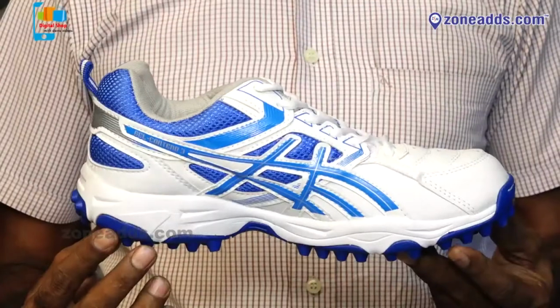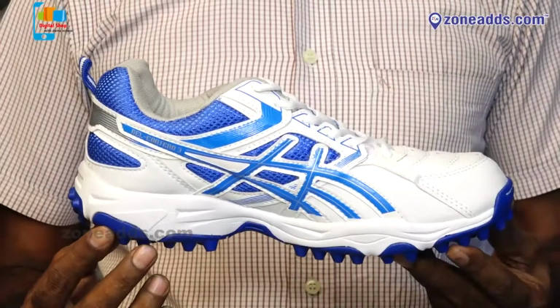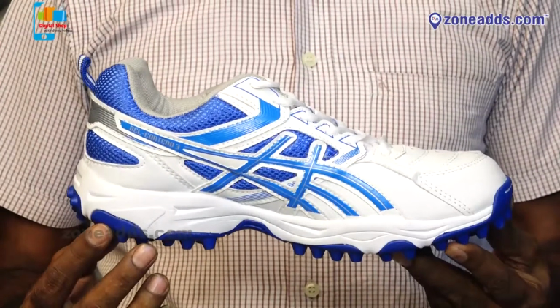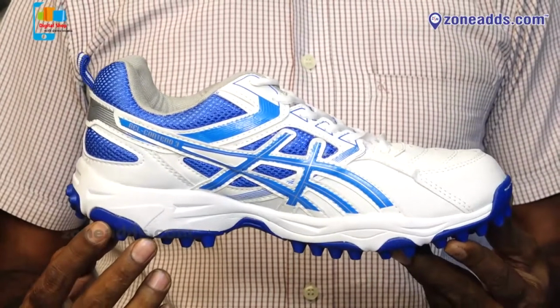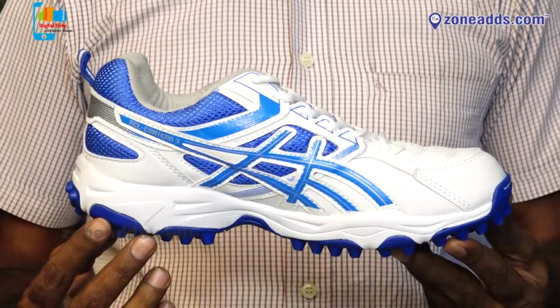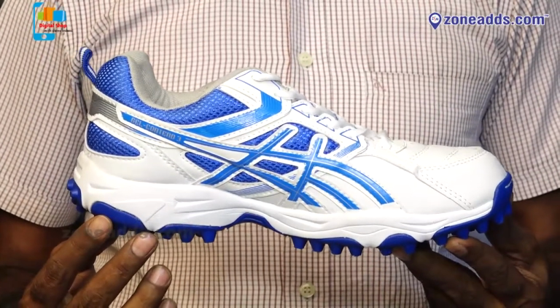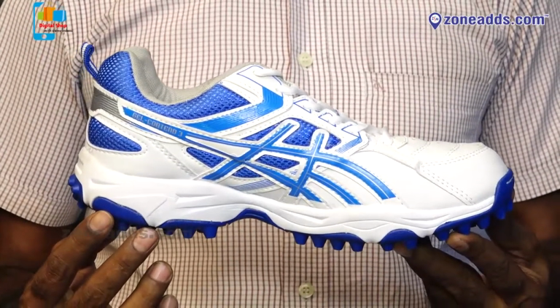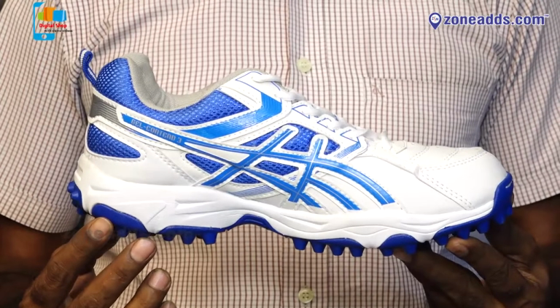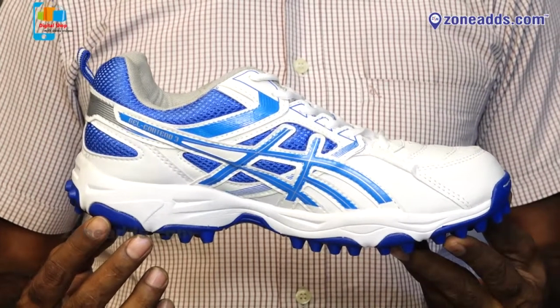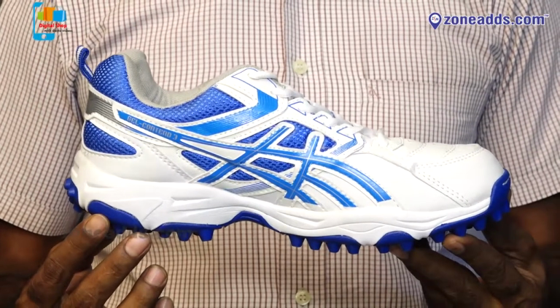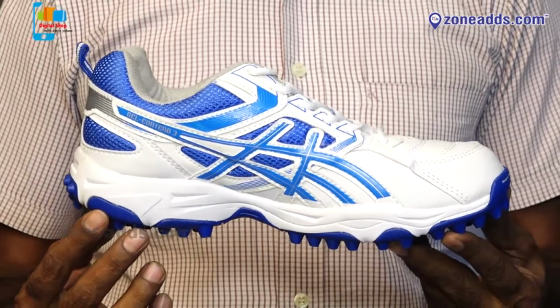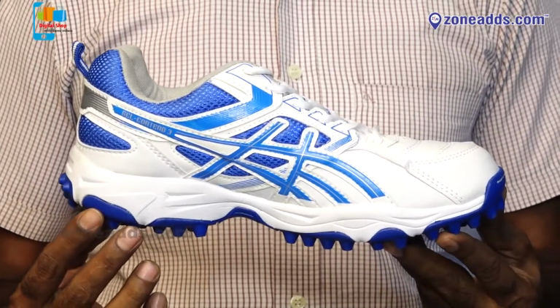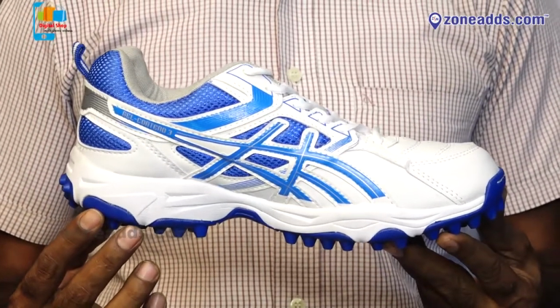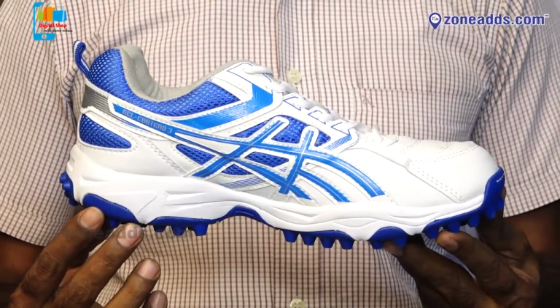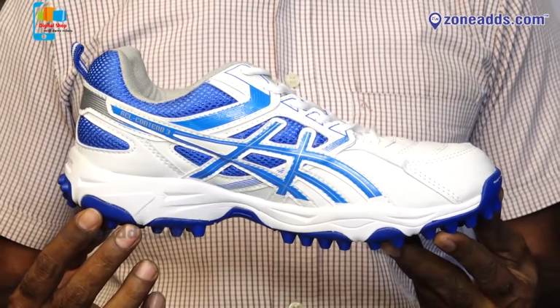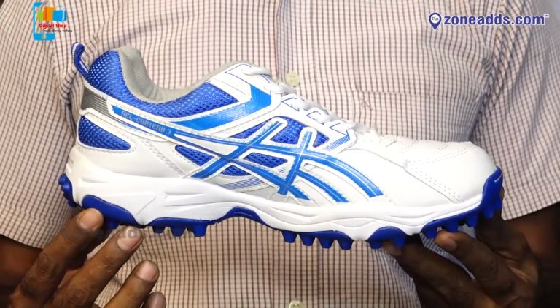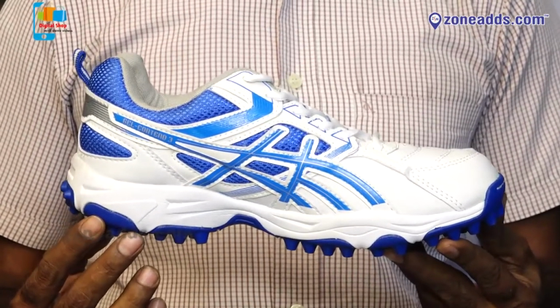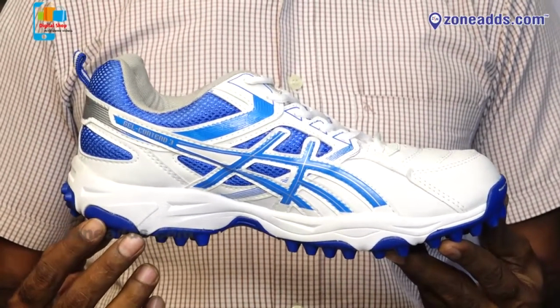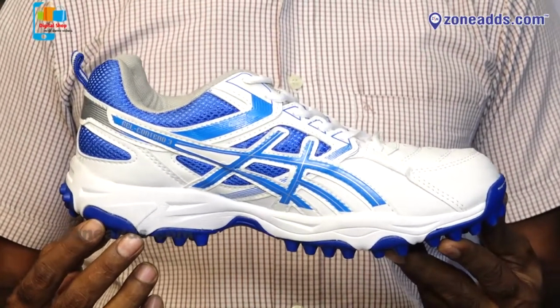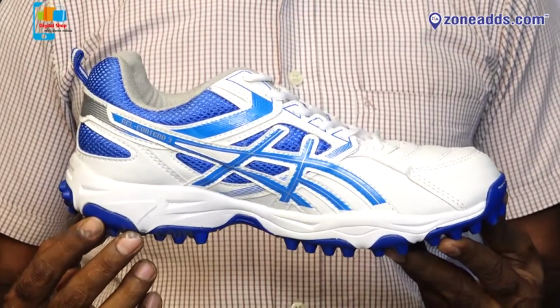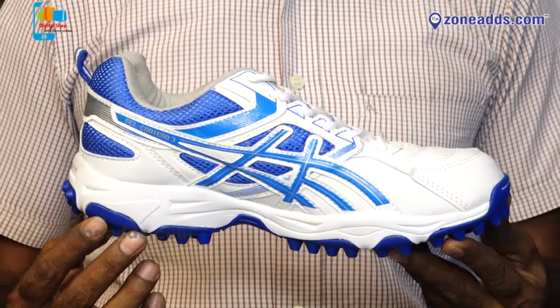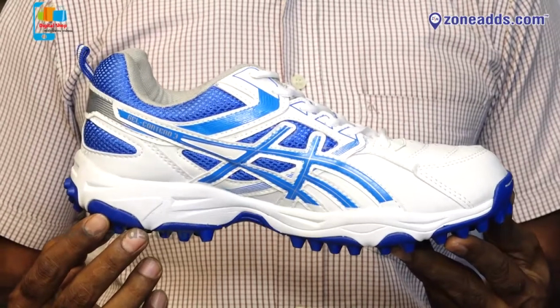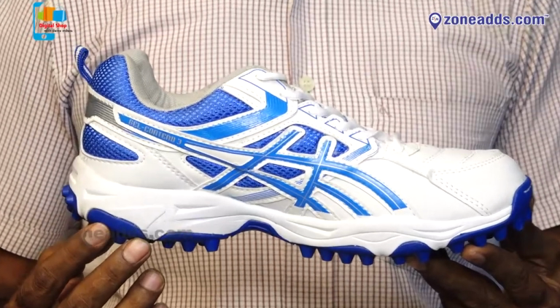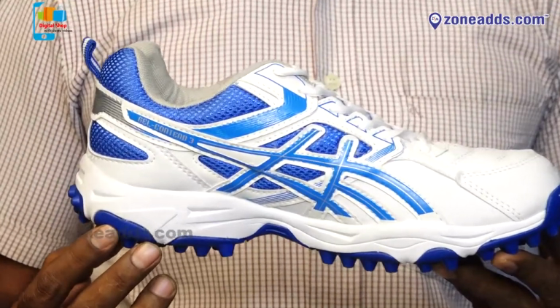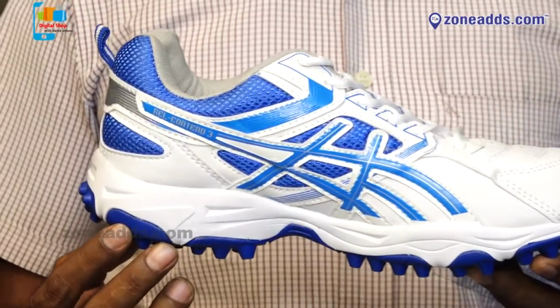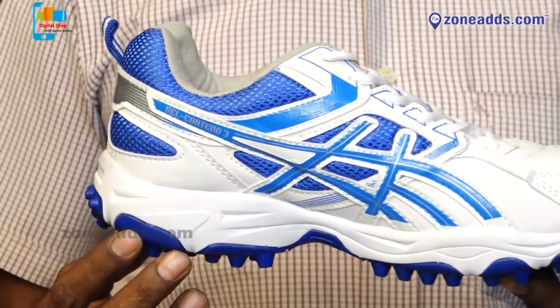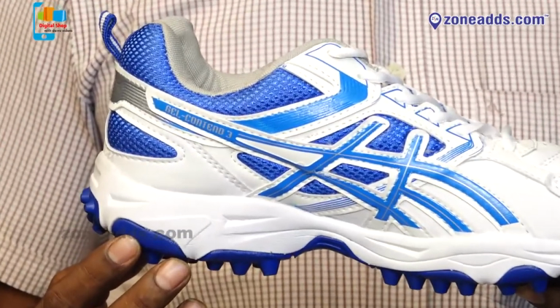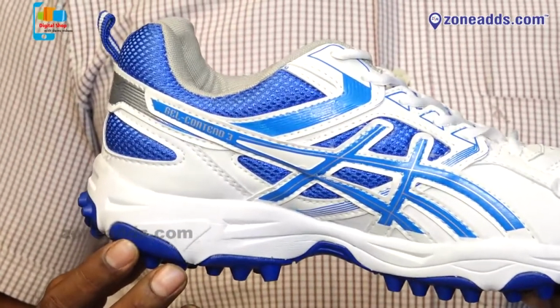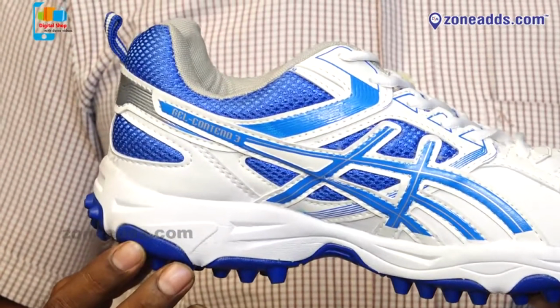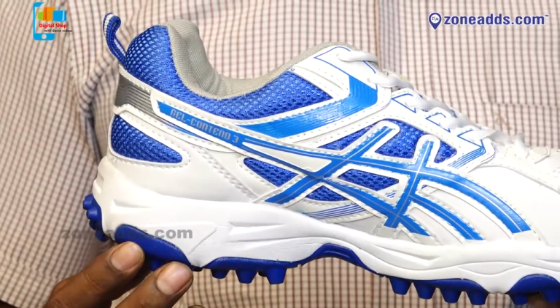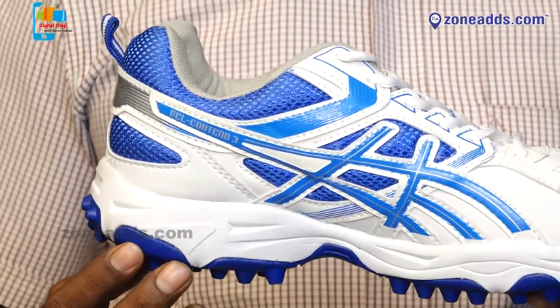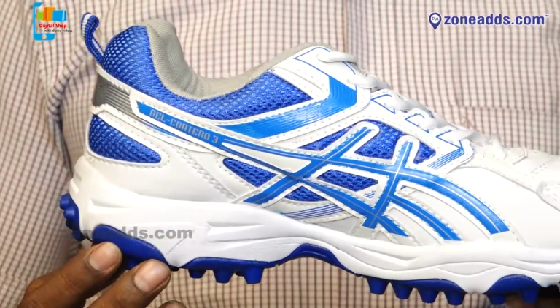This cricket shoe is the AAC Pro model. The AAC Pro price is ₹1400. Quality and durability are good. Cushioning is good. Designs are good.